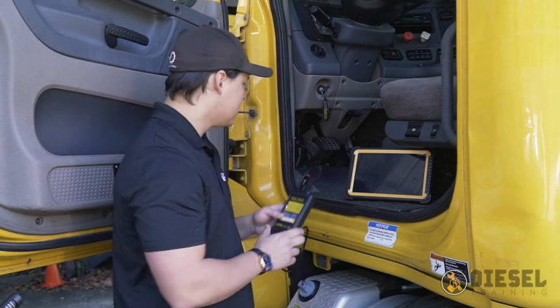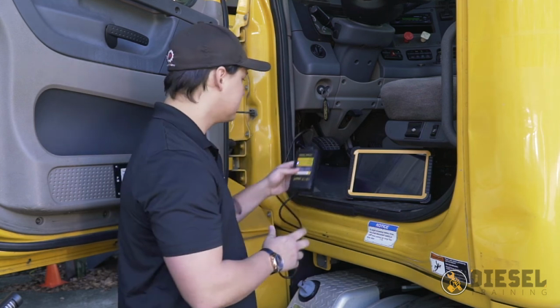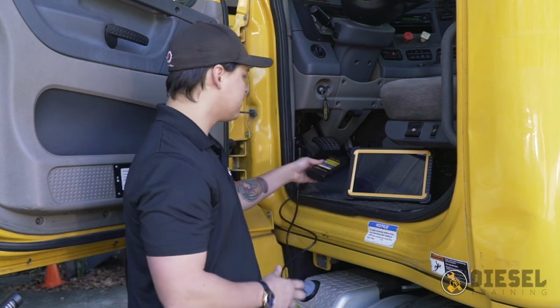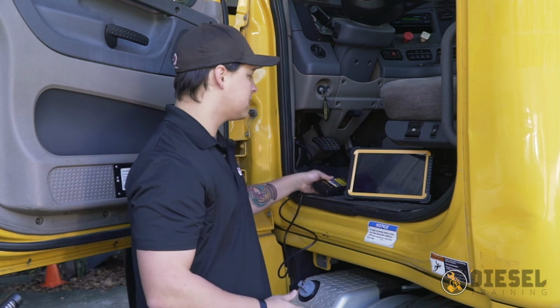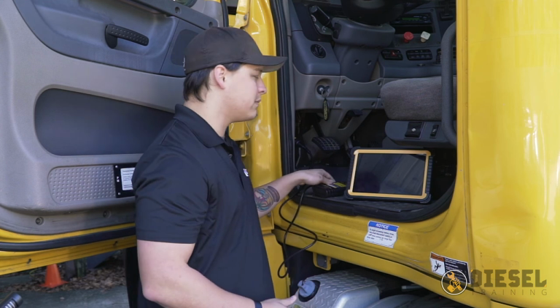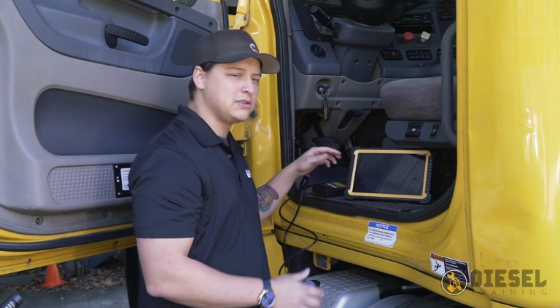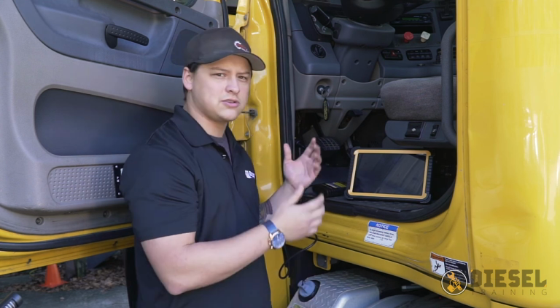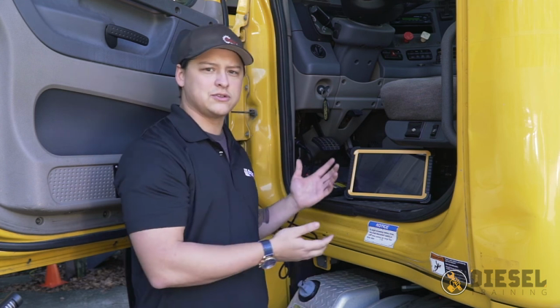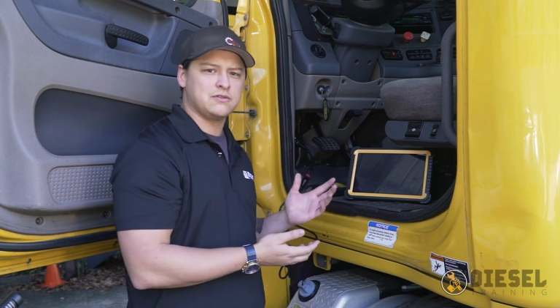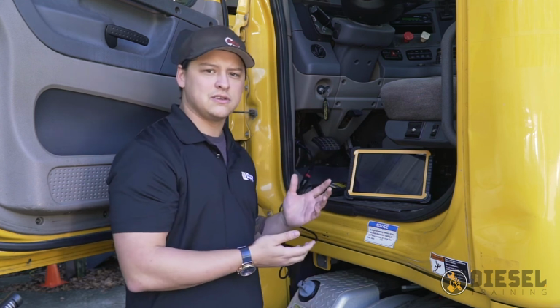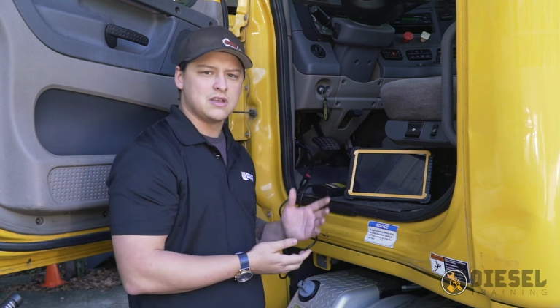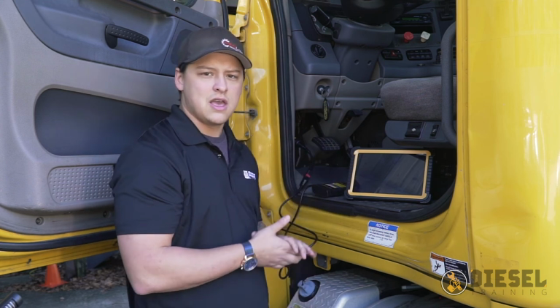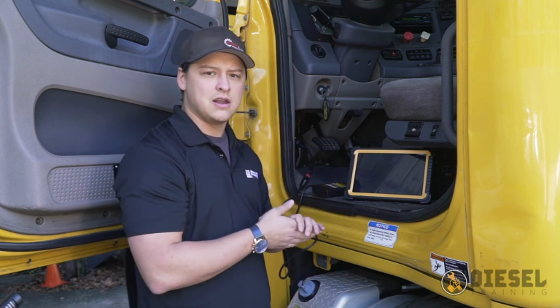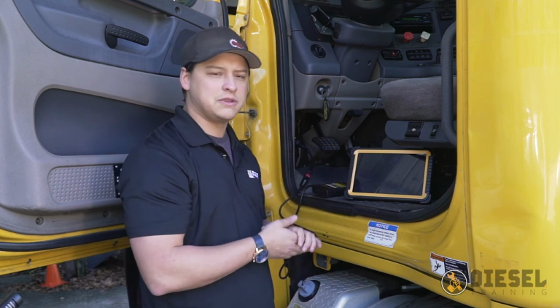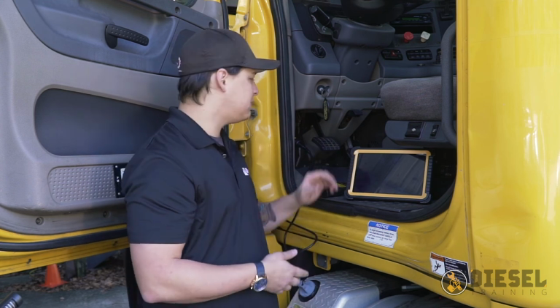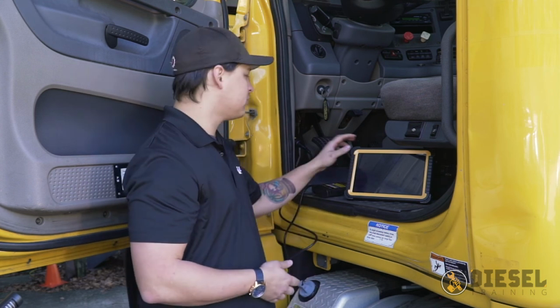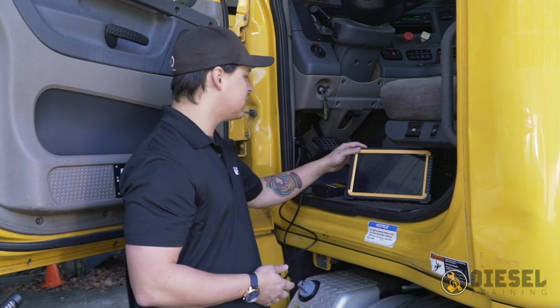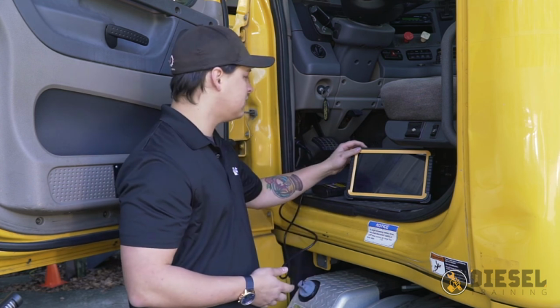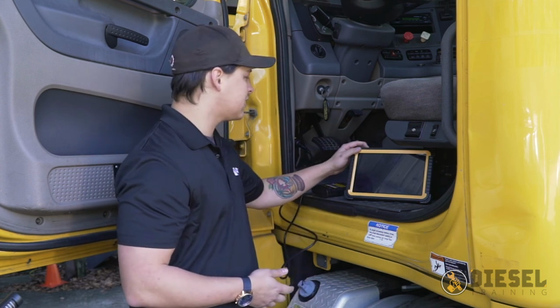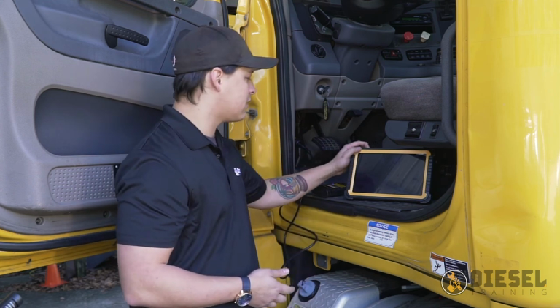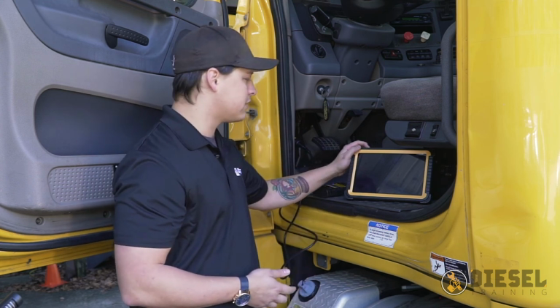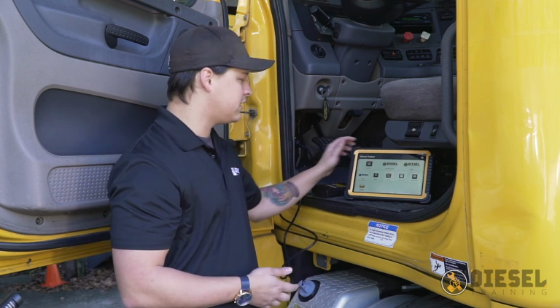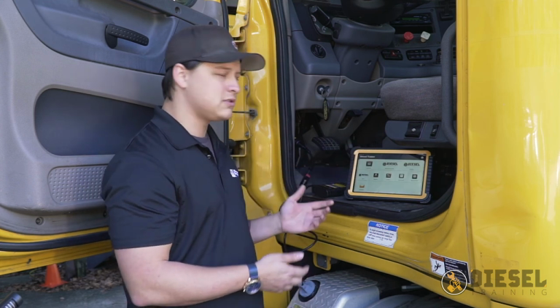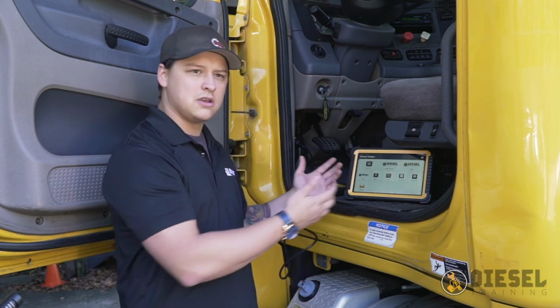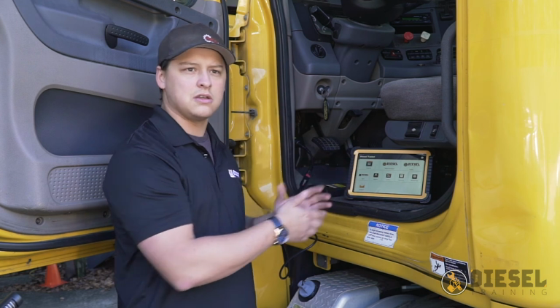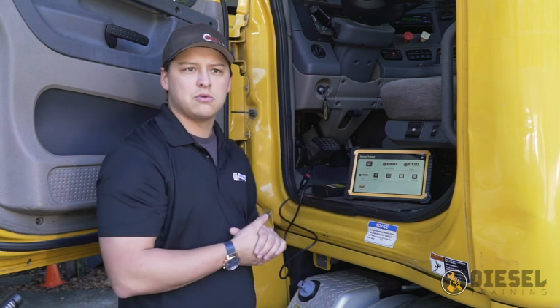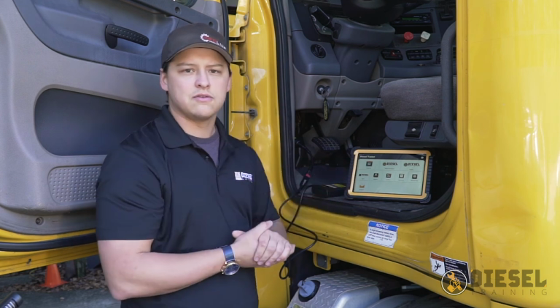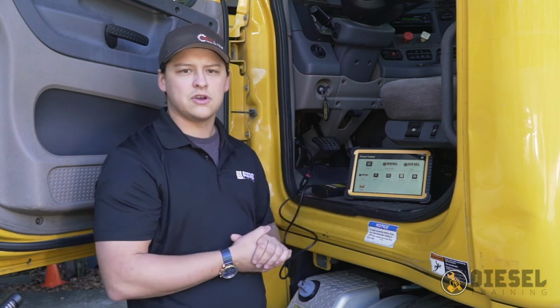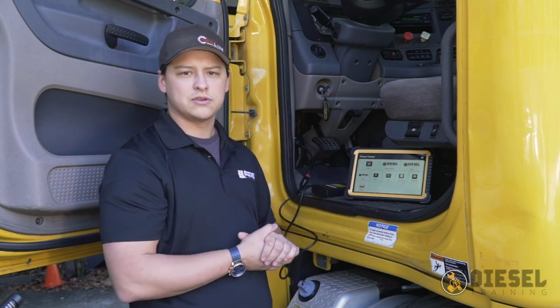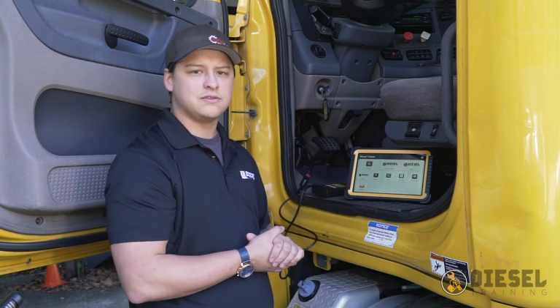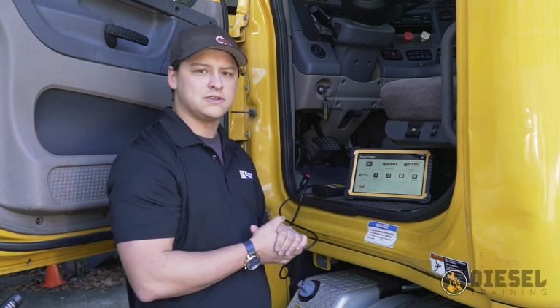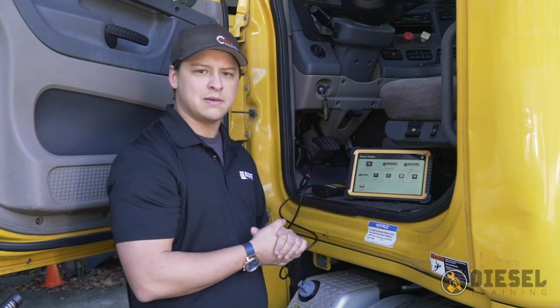Now we're going to jump into the software side of things. Be sure that you check out our other videos that will cover the software side of the diesel tablet.